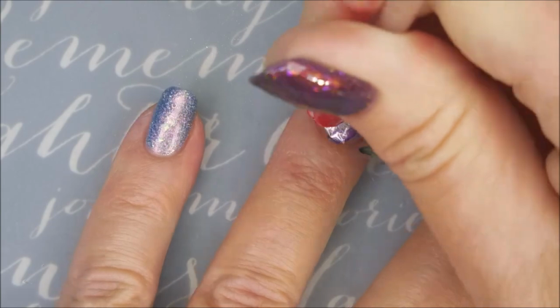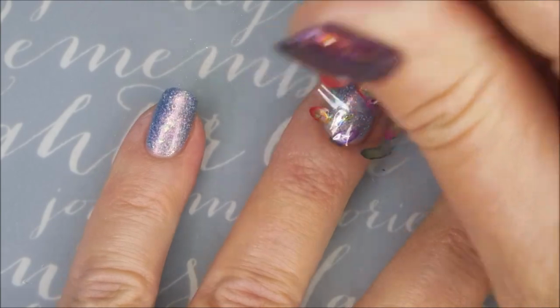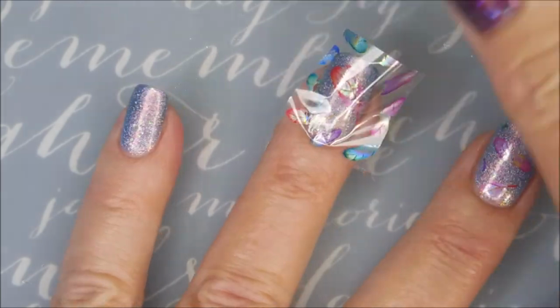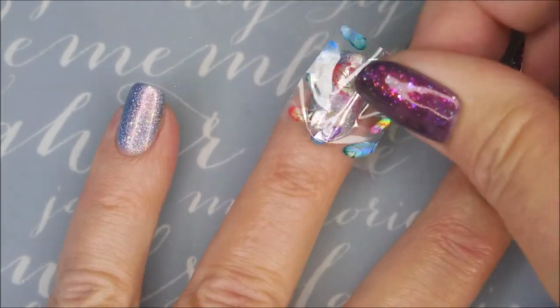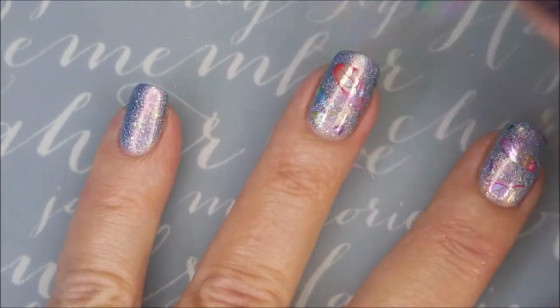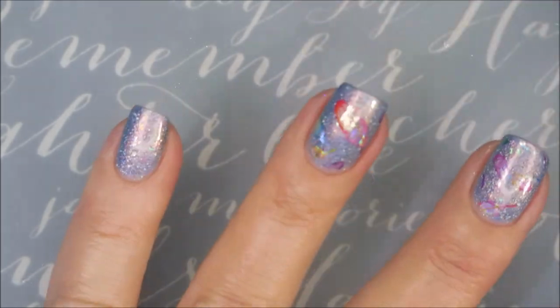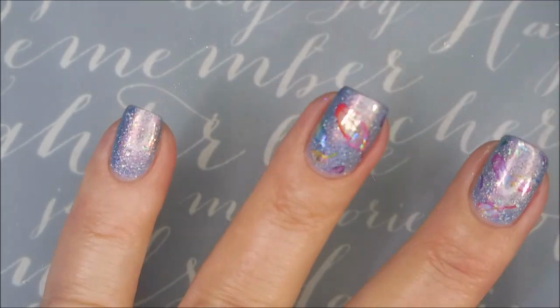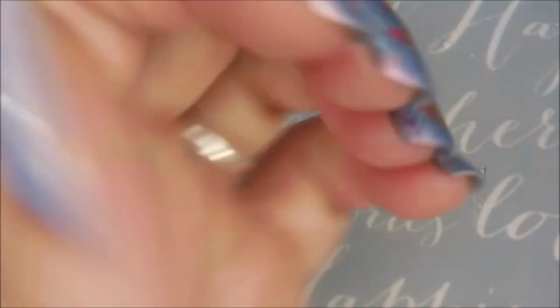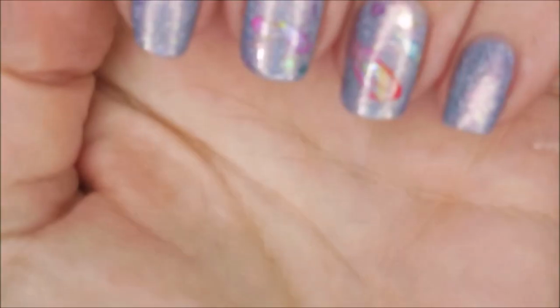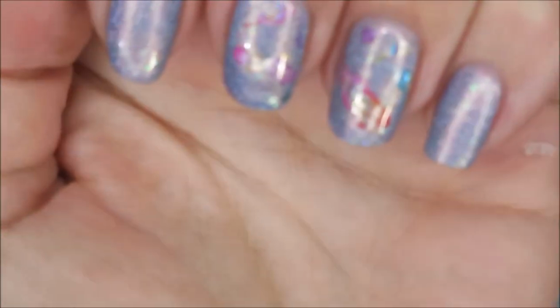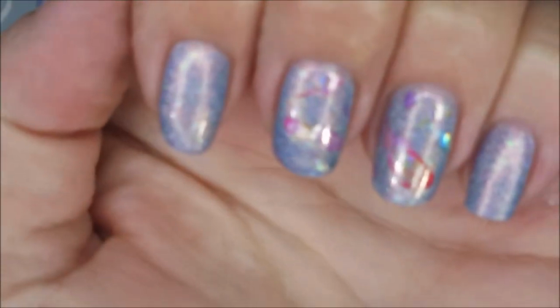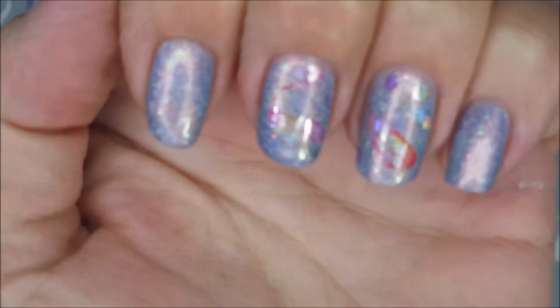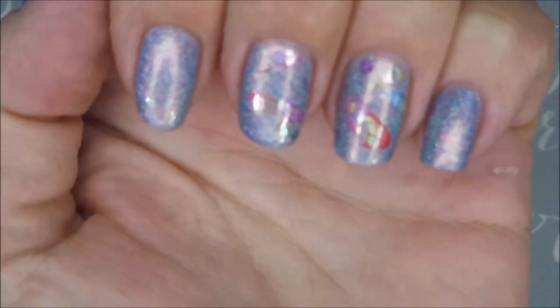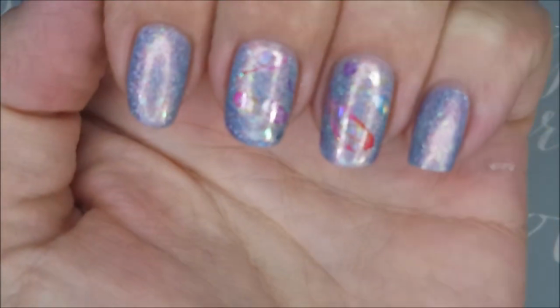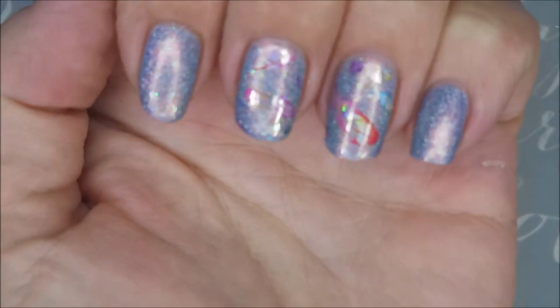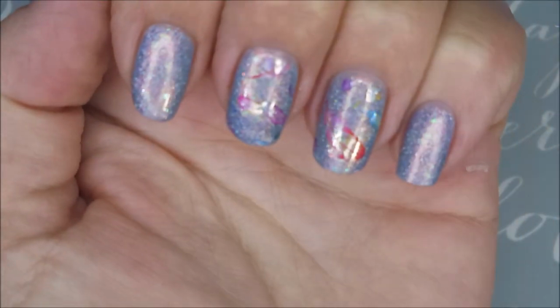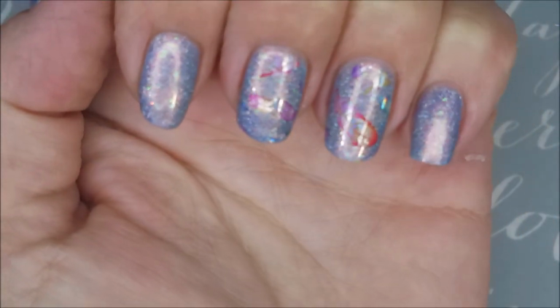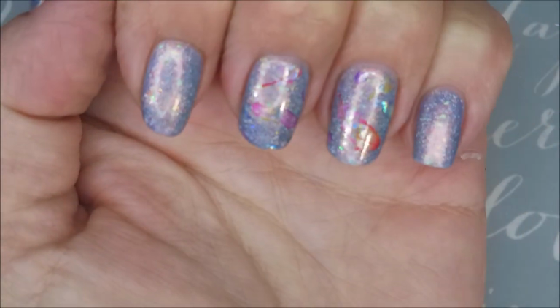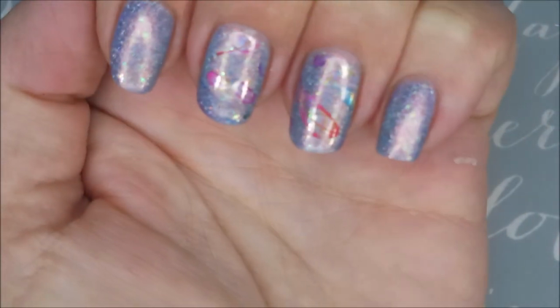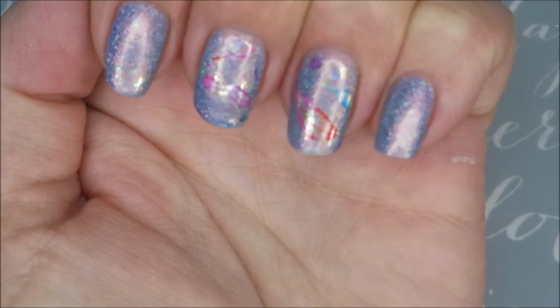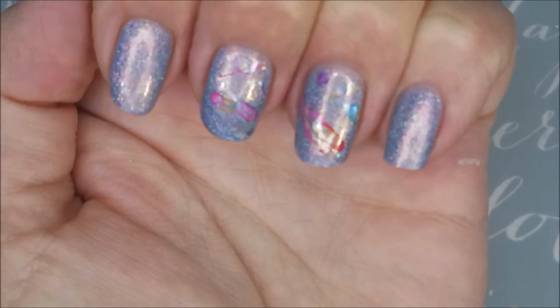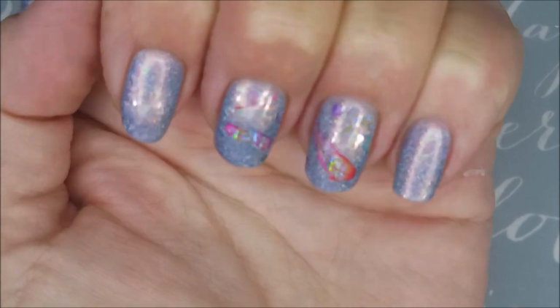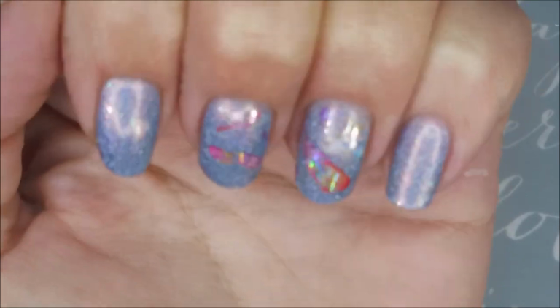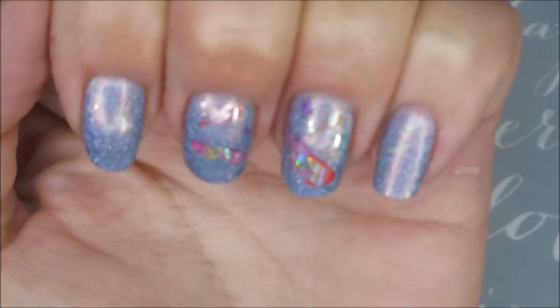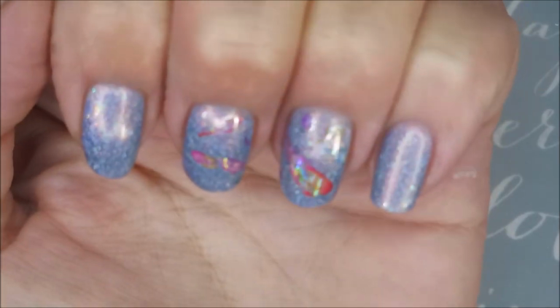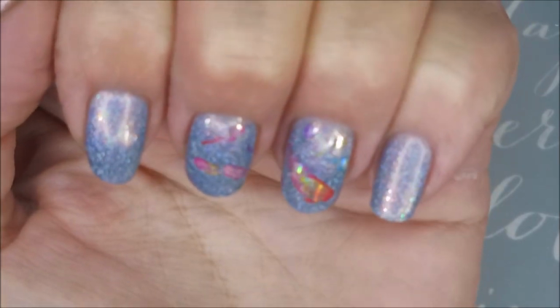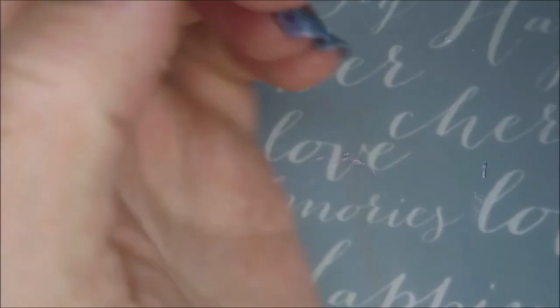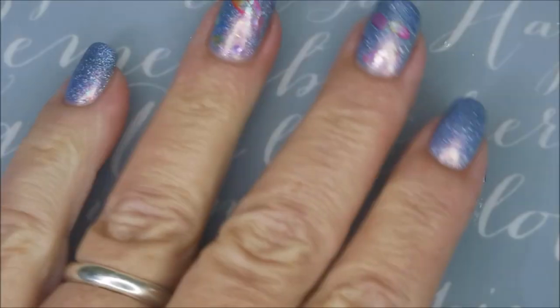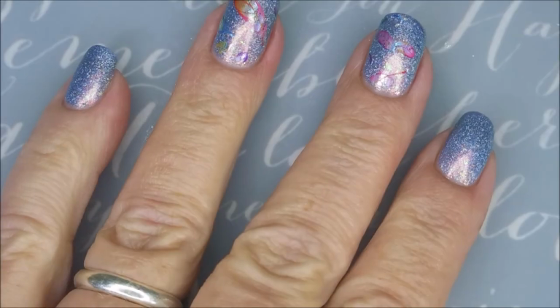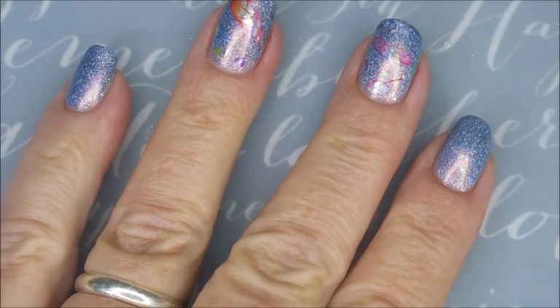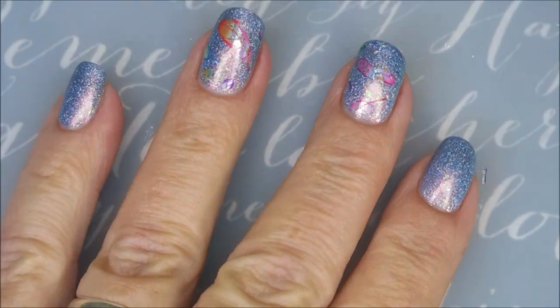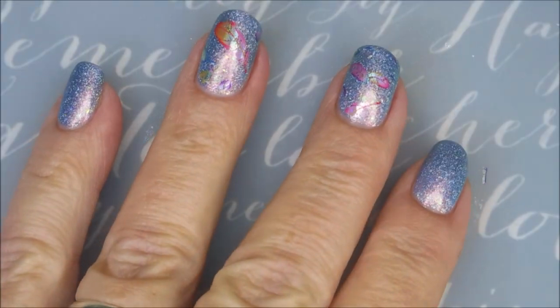You just rub it until you think it's all on there good, and — ta-da! Got some little feathers all over the place. Yay!